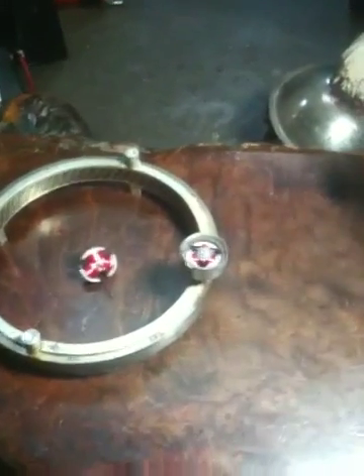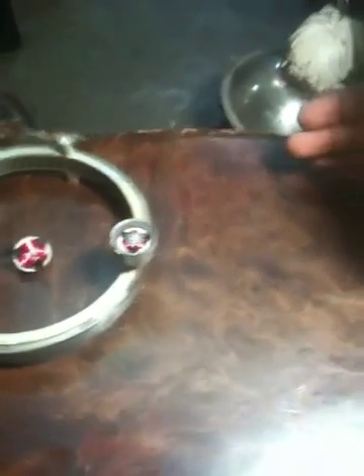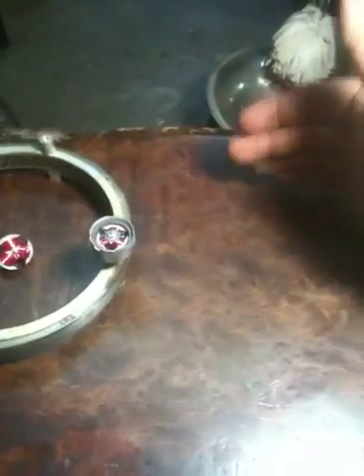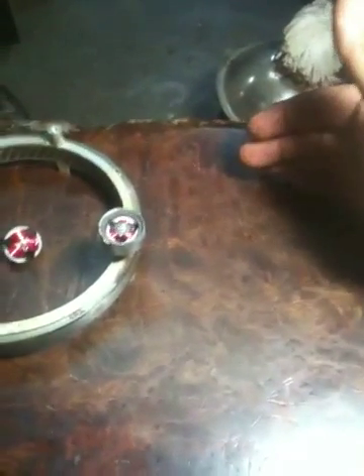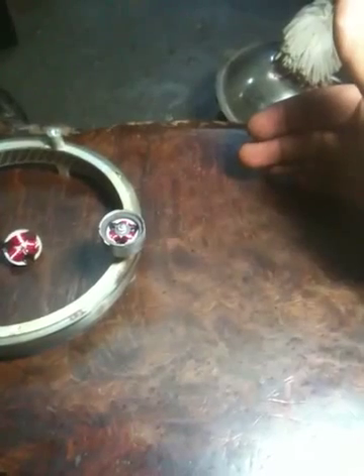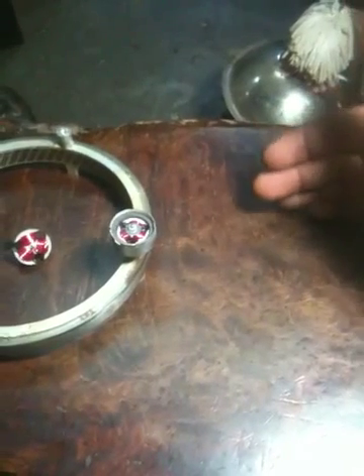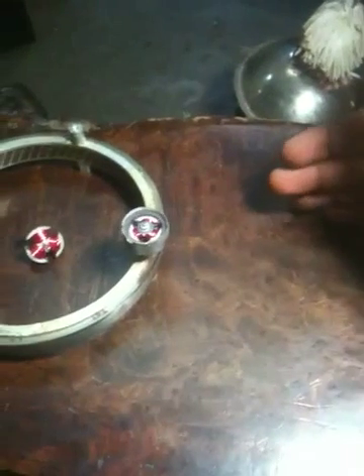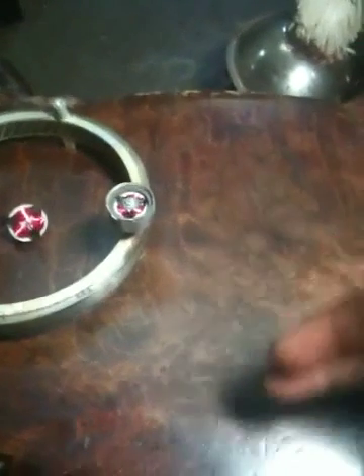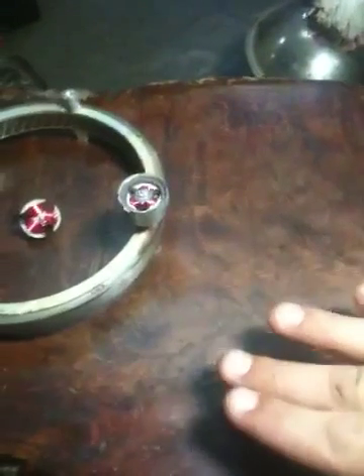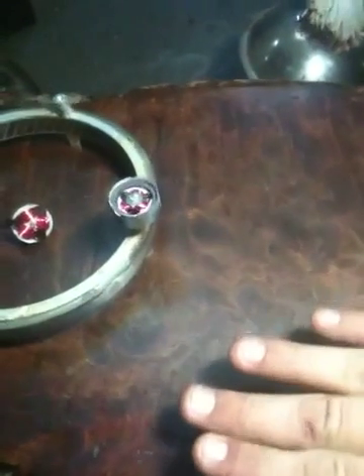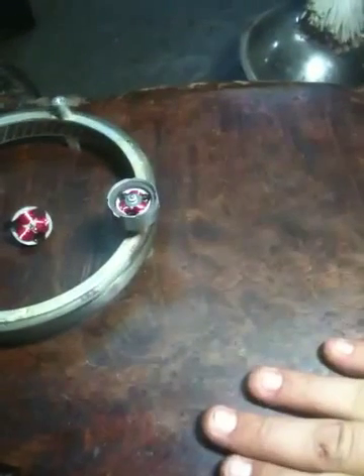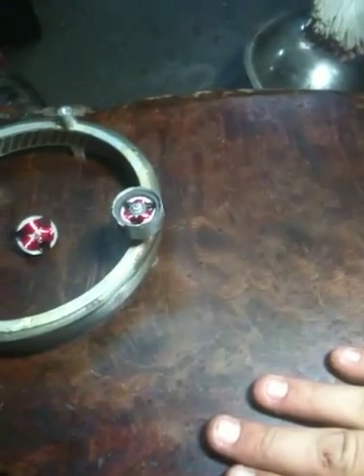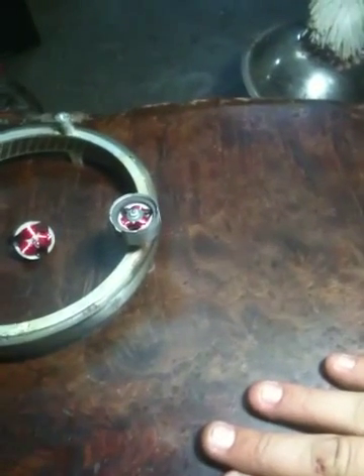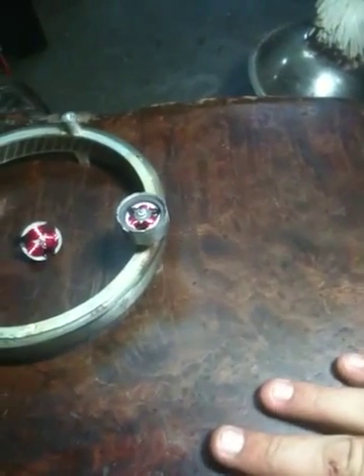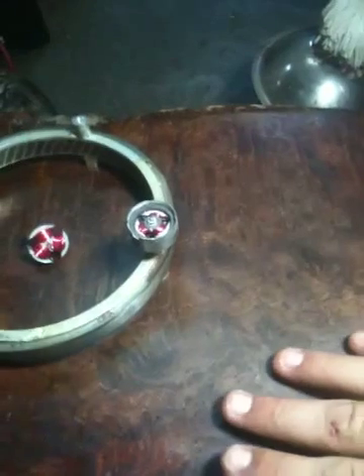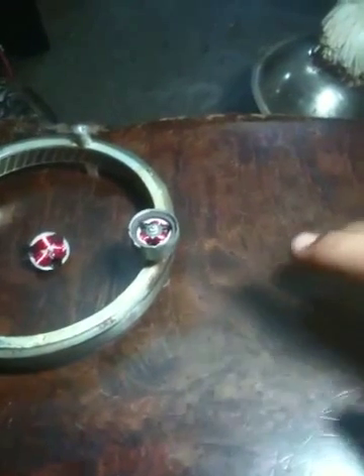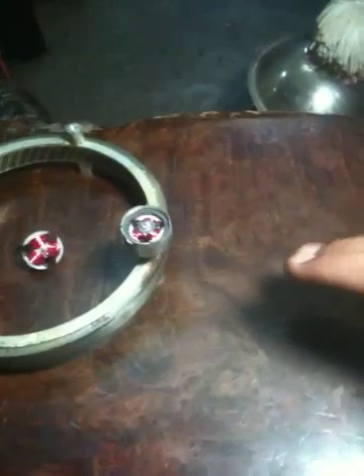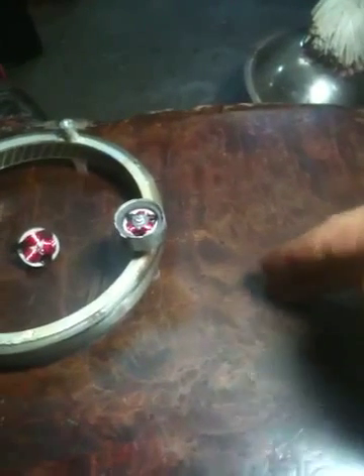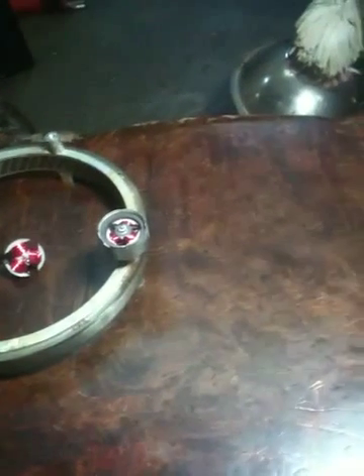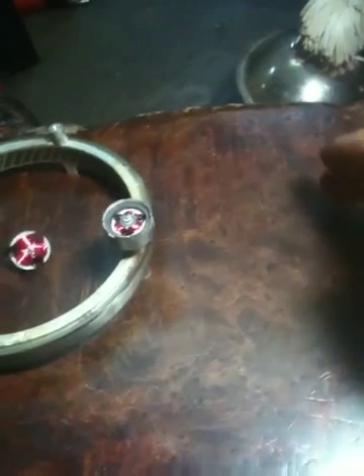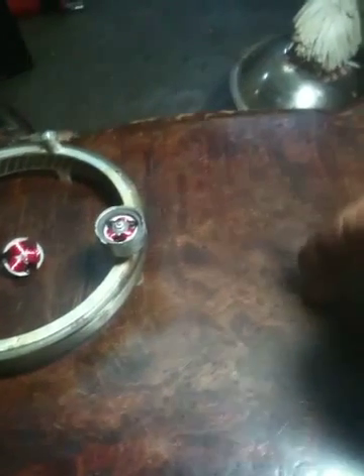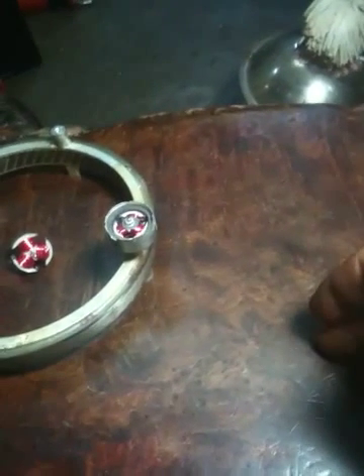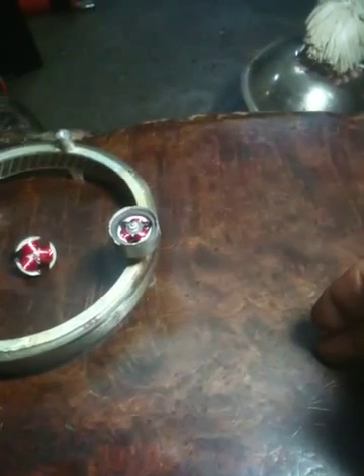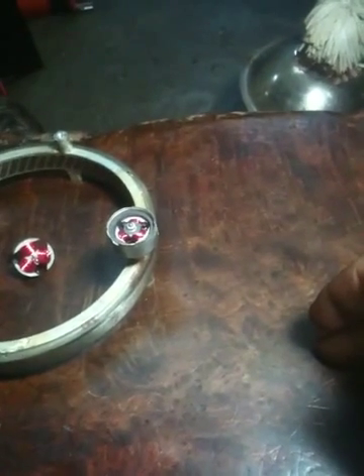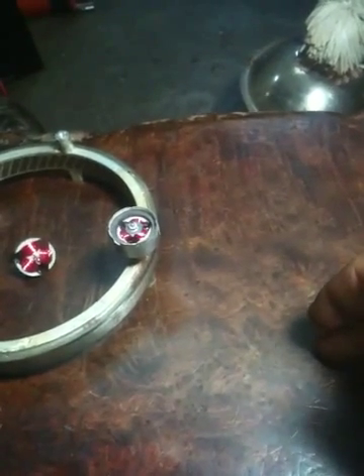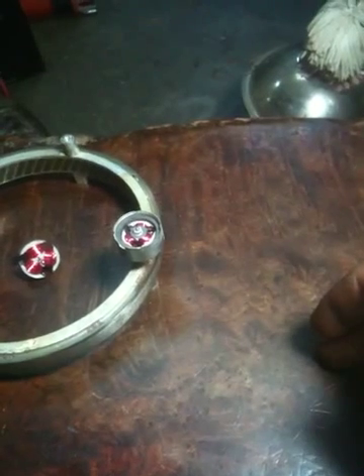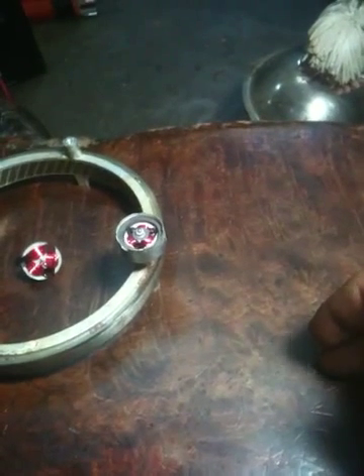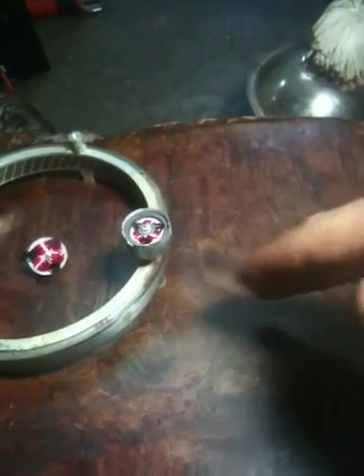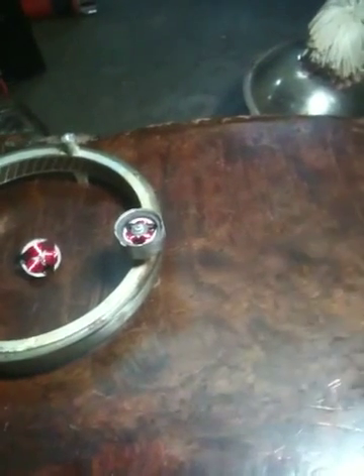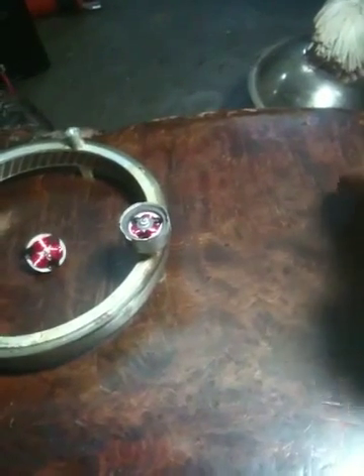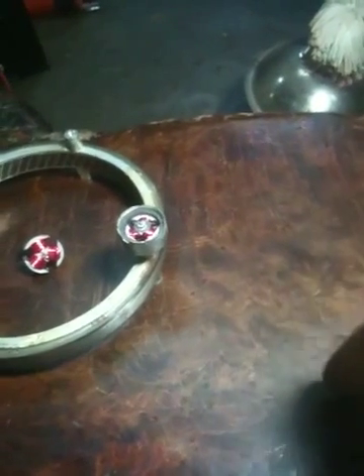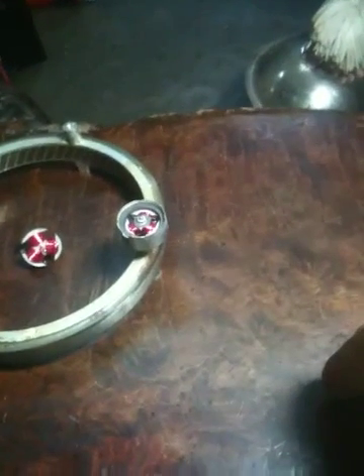You have a magnet on one side that's north and you have another magnet on the other side that's south, and you have these two coils in that cross formation — the 90 degree formation.